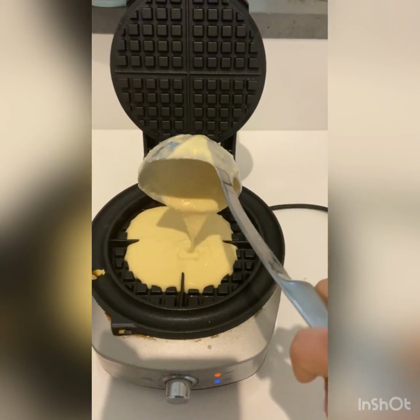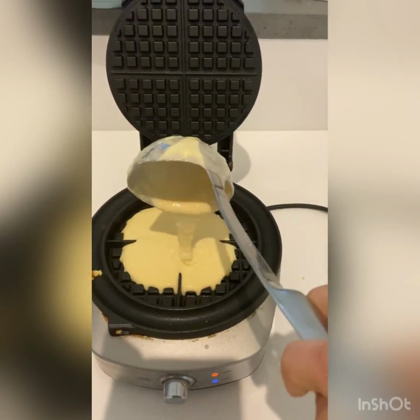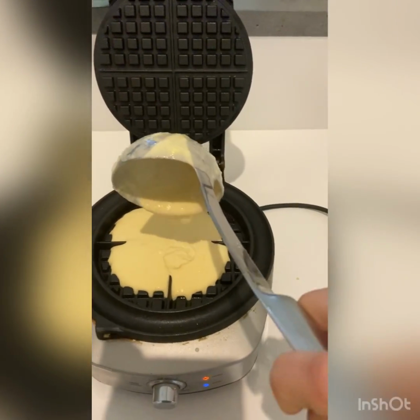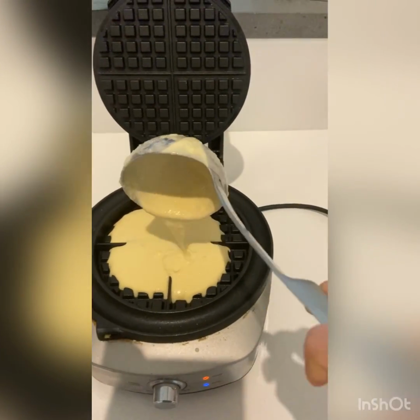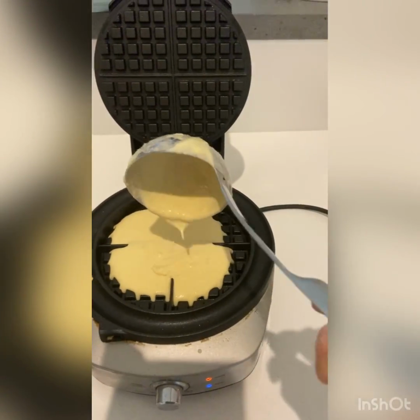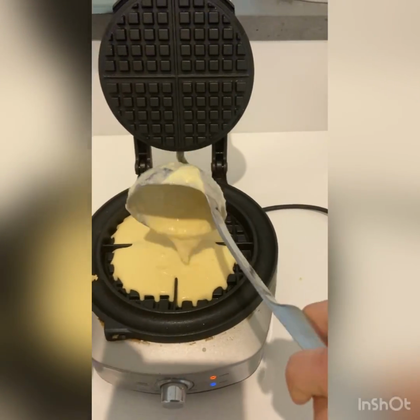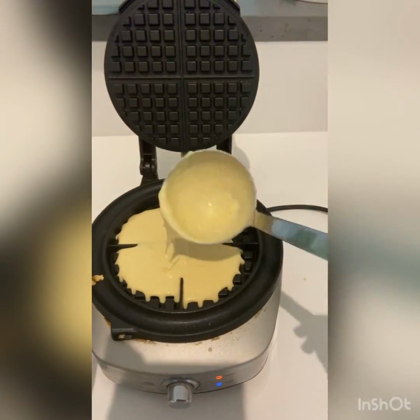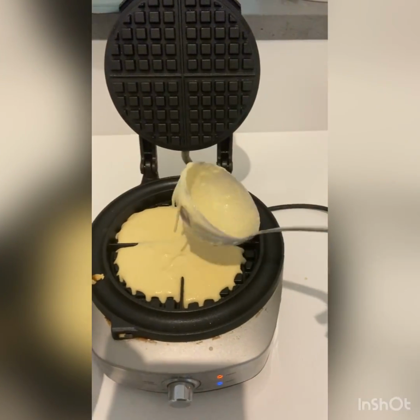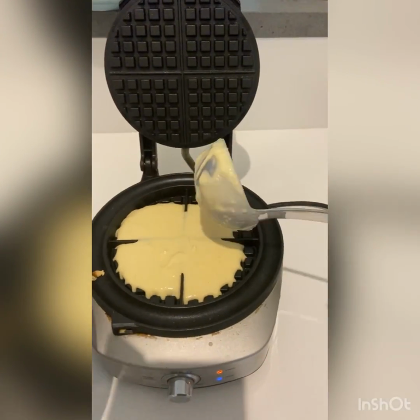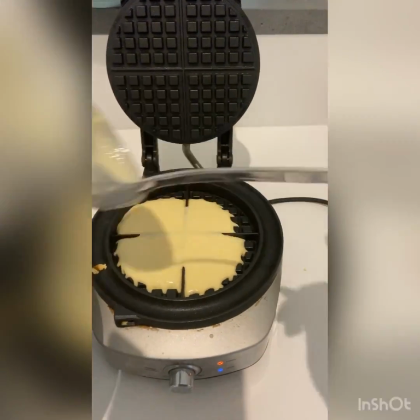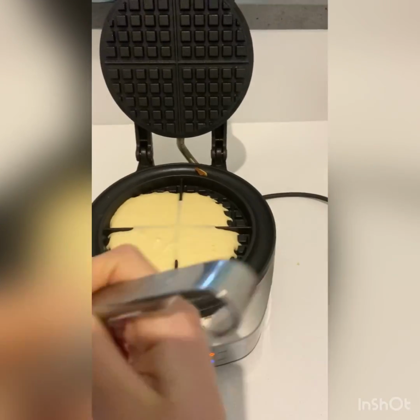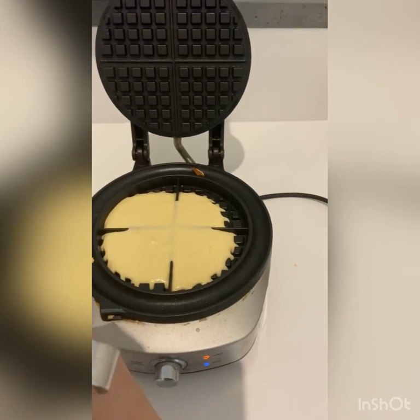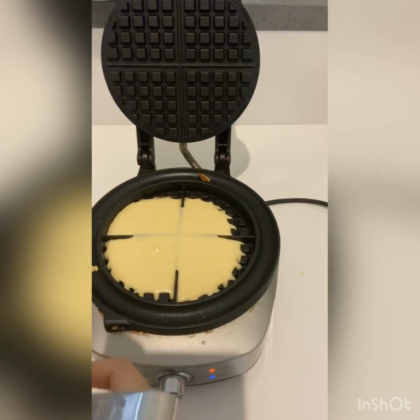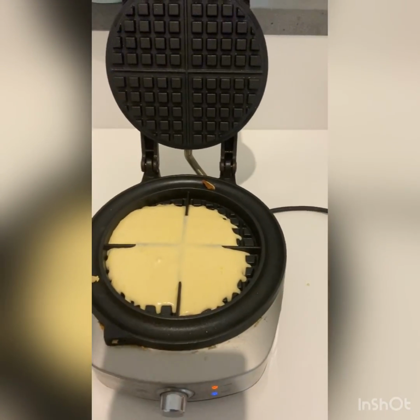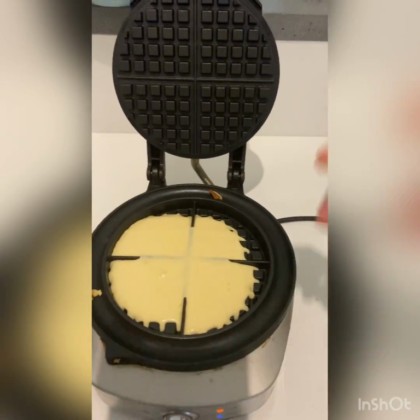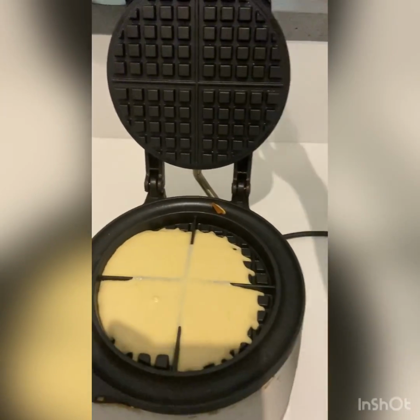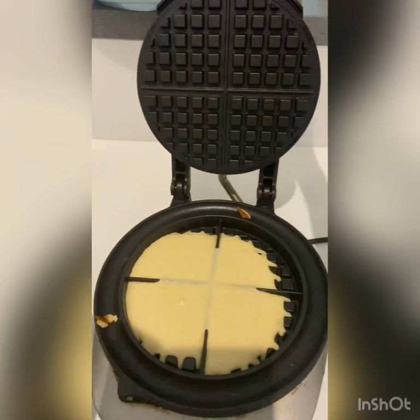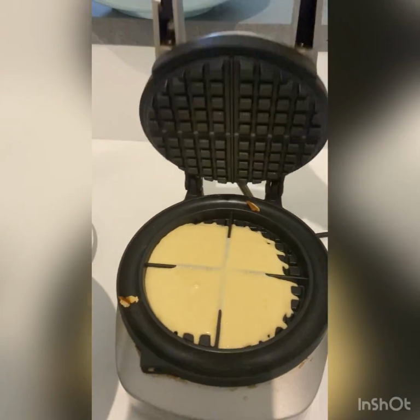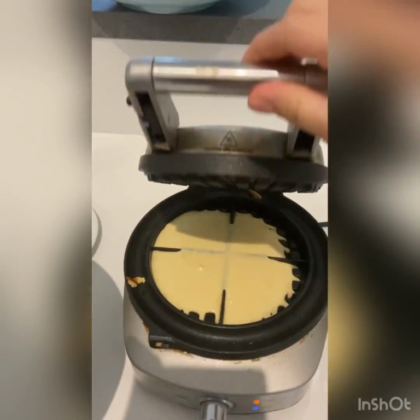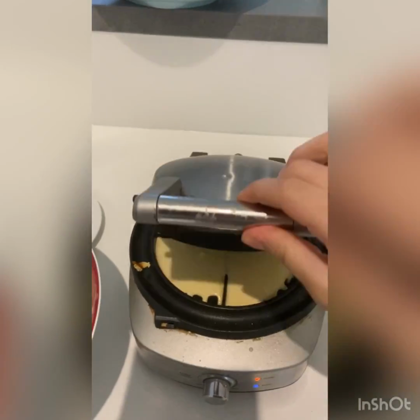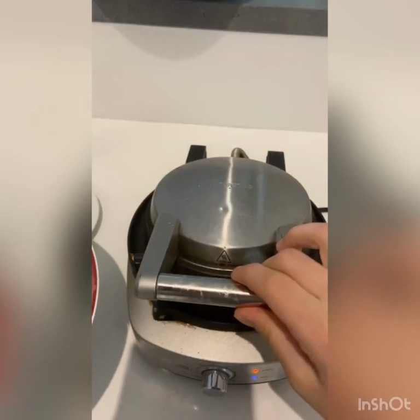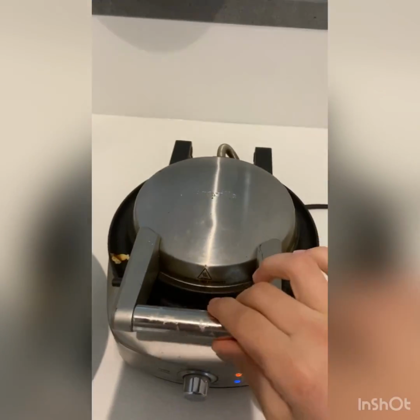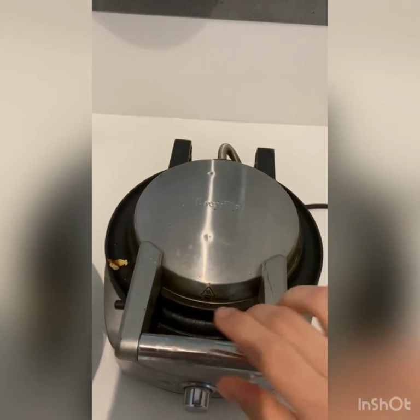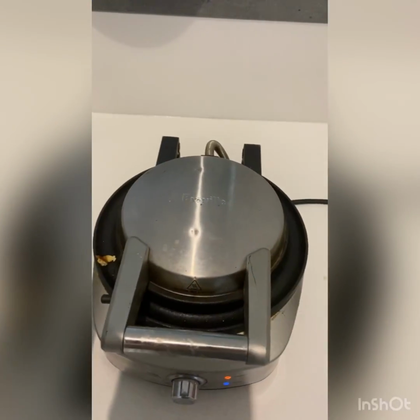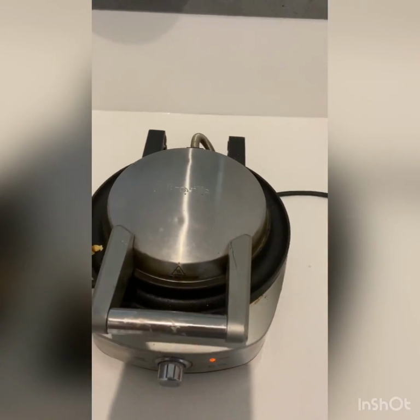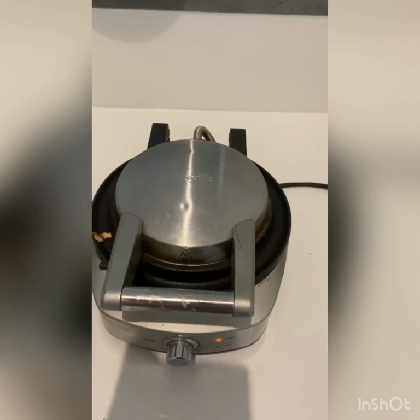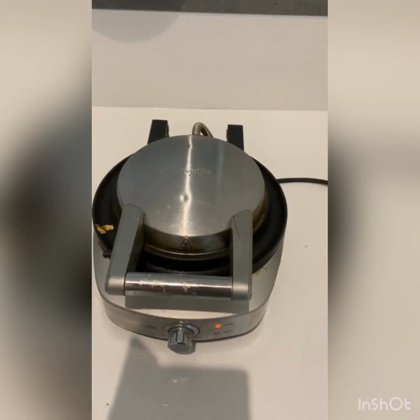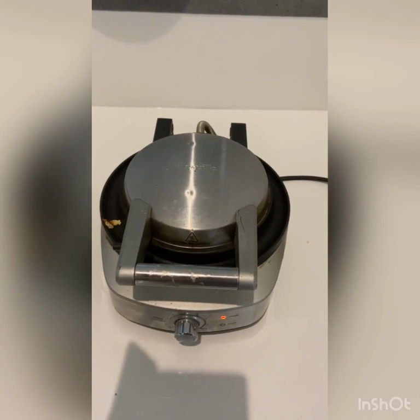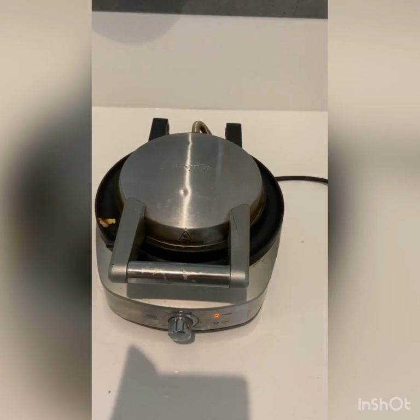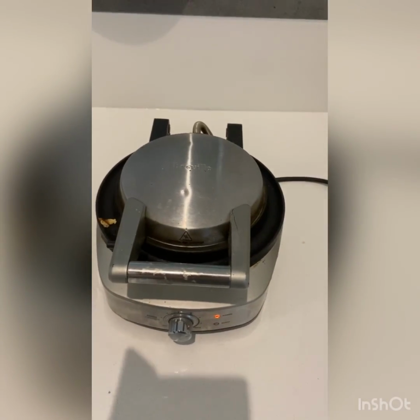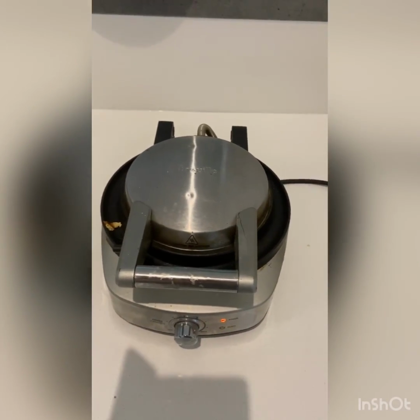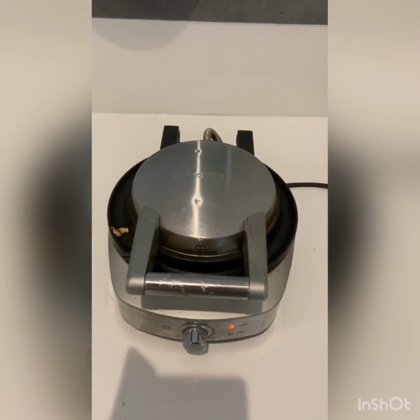I did end up adding two tablespoons of milk because the batter turned out thicker than I thought it would be — I think because the eggs were a little bit smaller, so we needed a little bit more liquid.